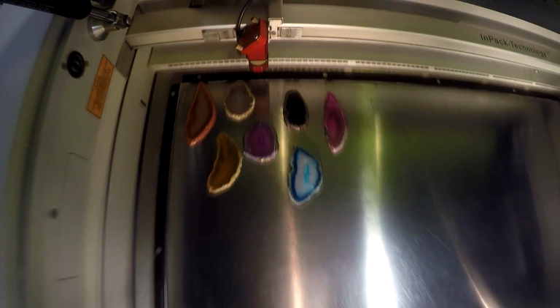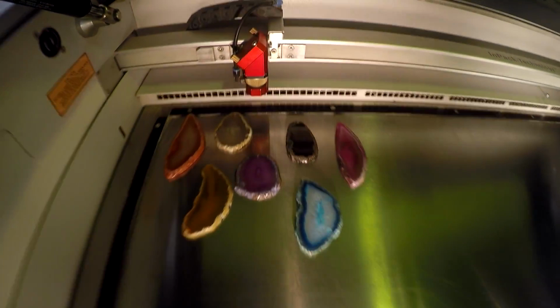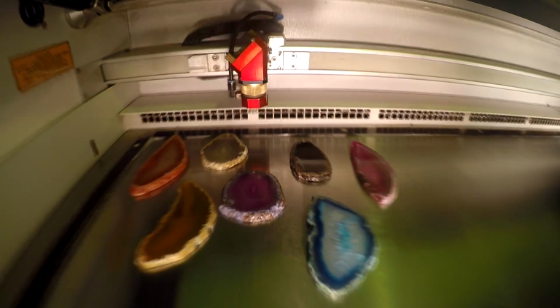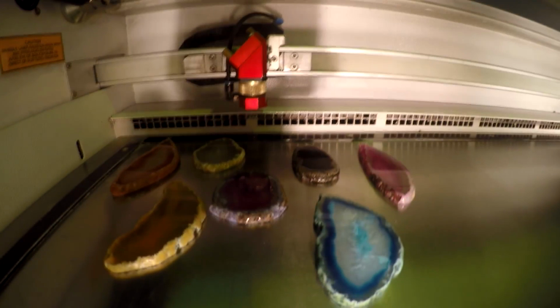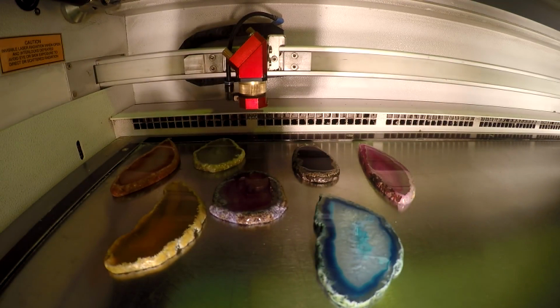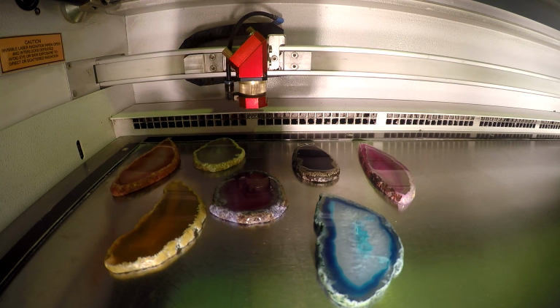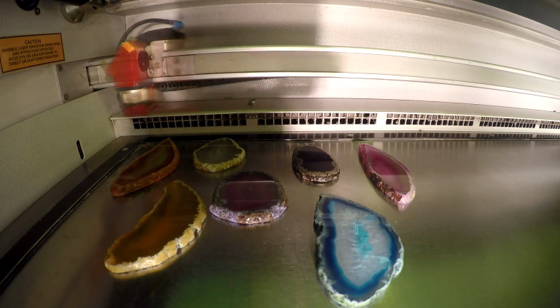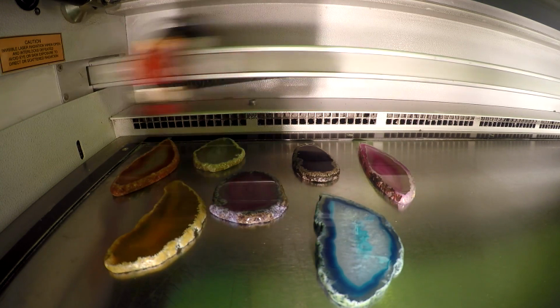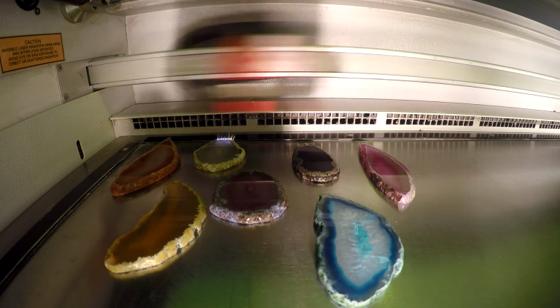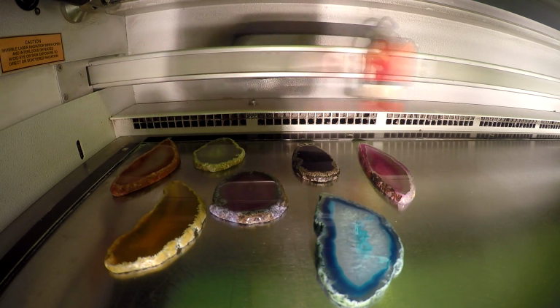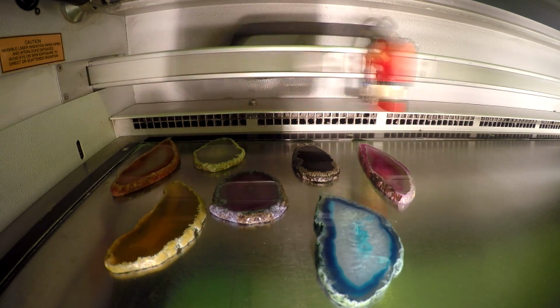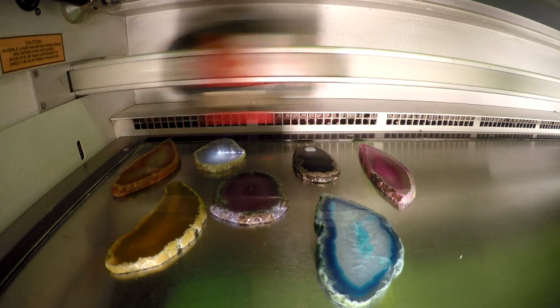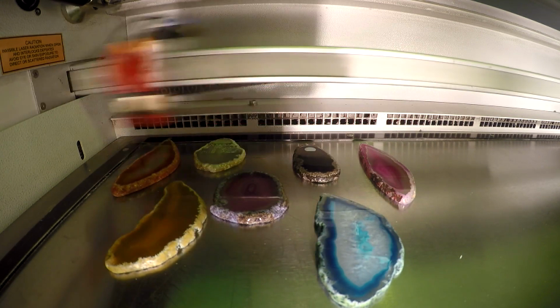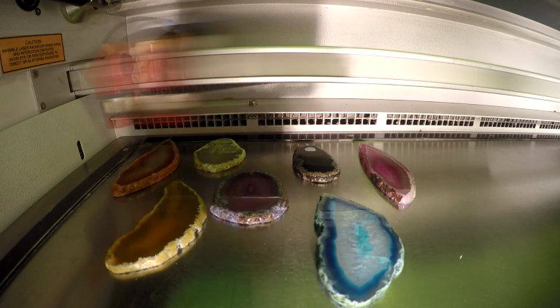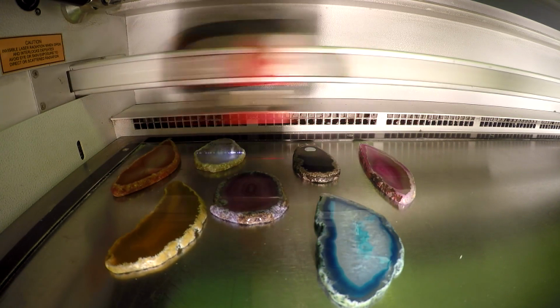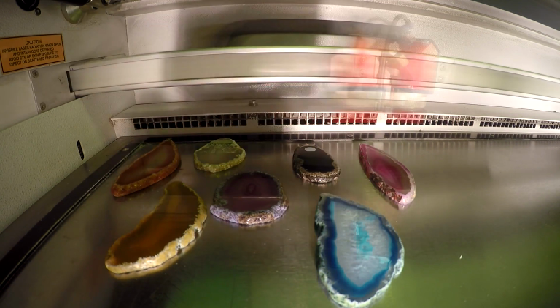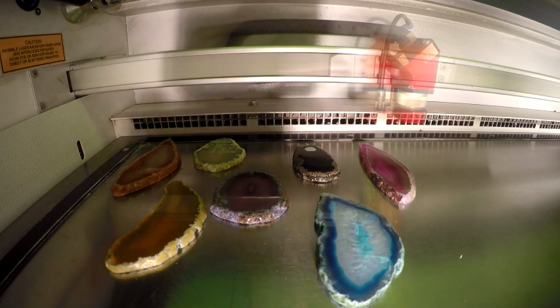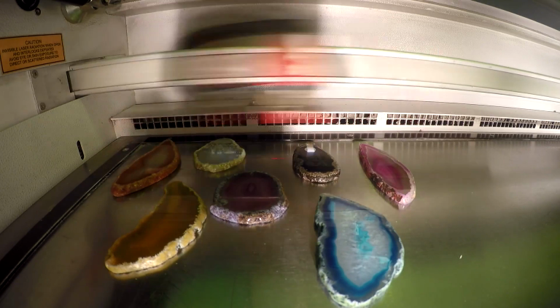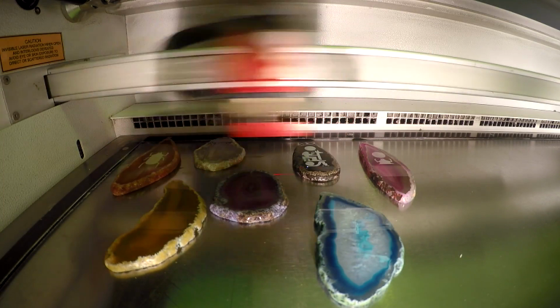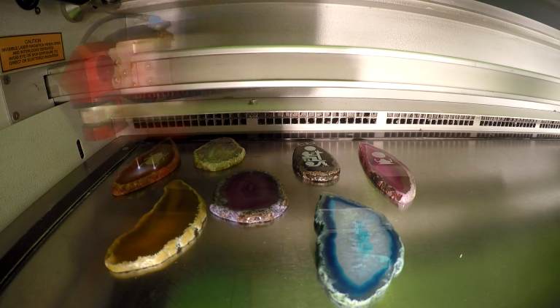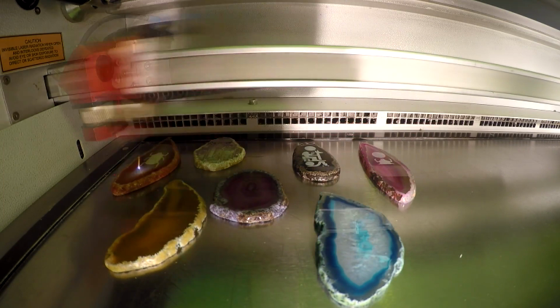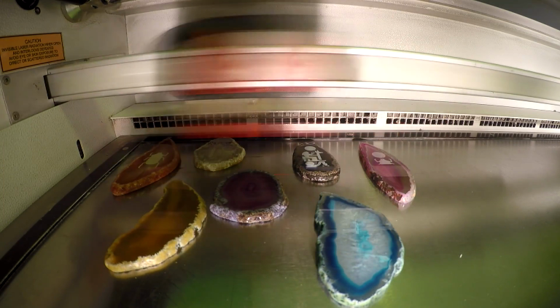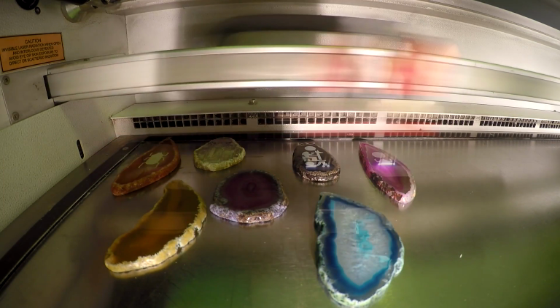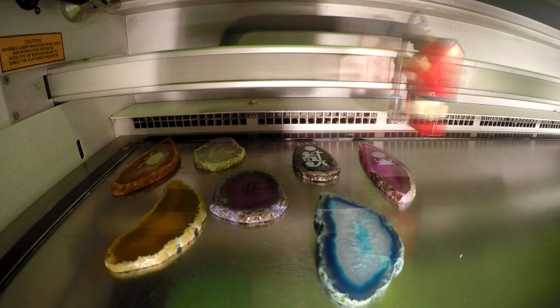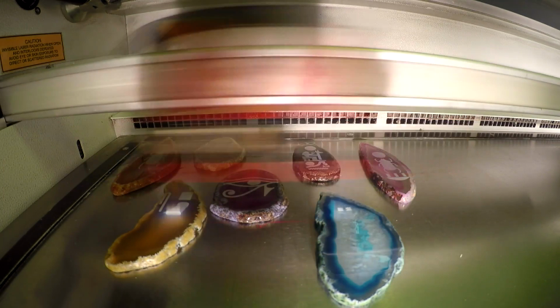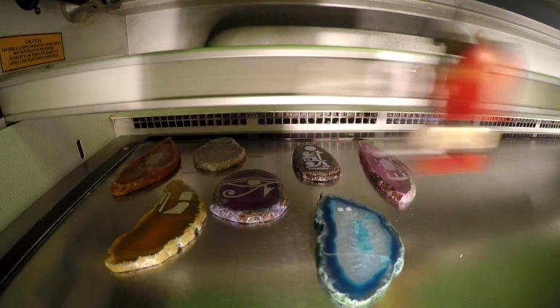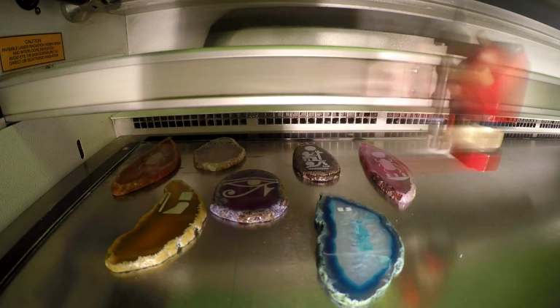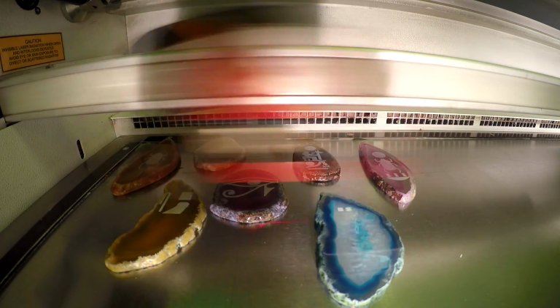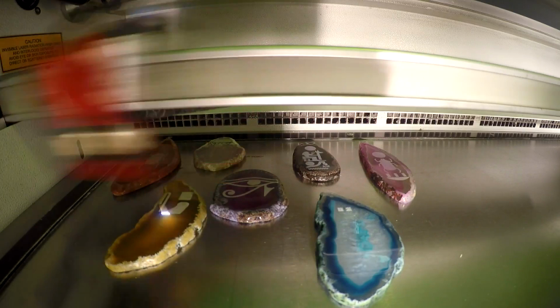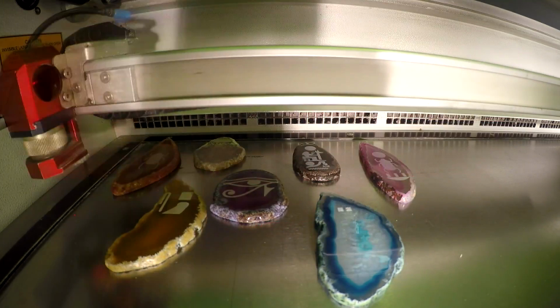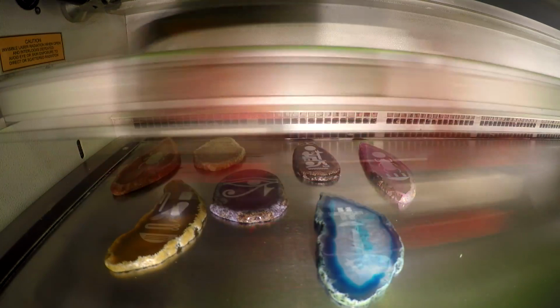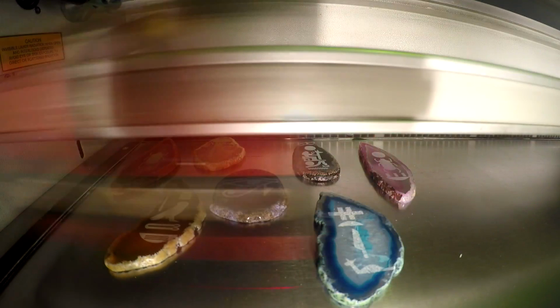For this project we took our agate stones, placed them into our Speedy 100, and proceeded to engrave. We engraved our agate stones with Egyptian hieroglyphs, but of course you can engrave yours with anything you like.